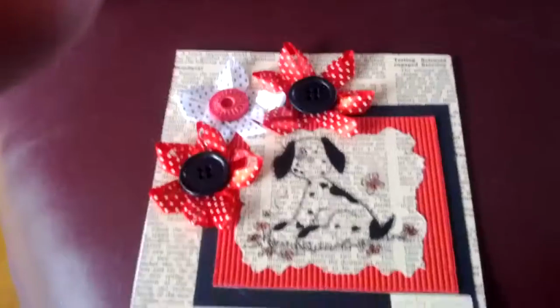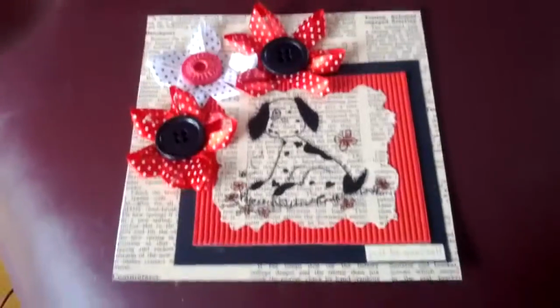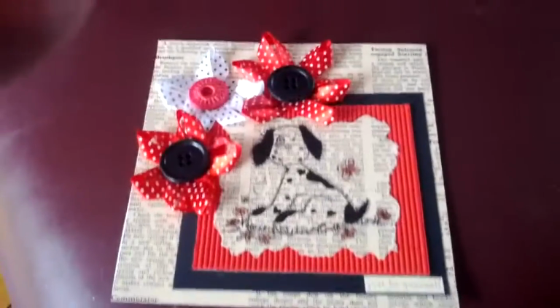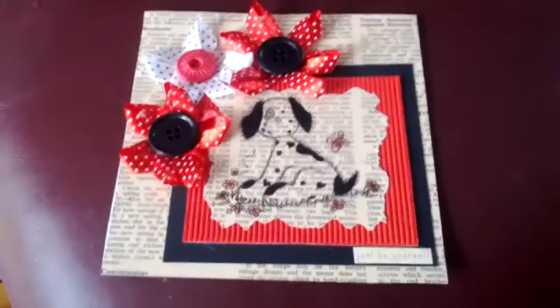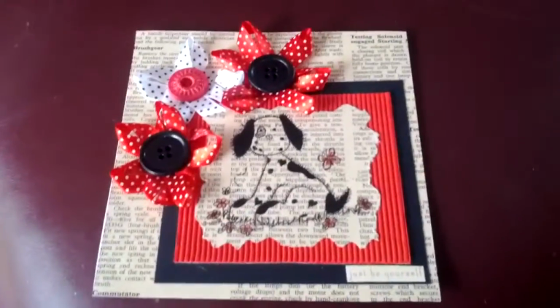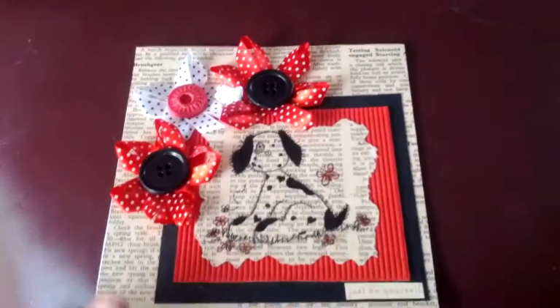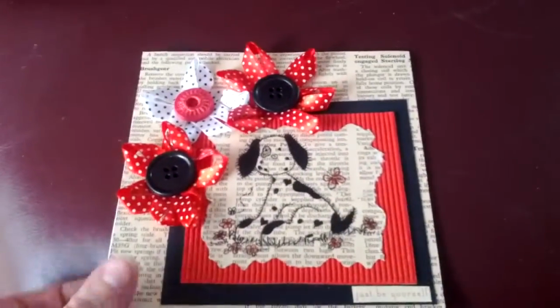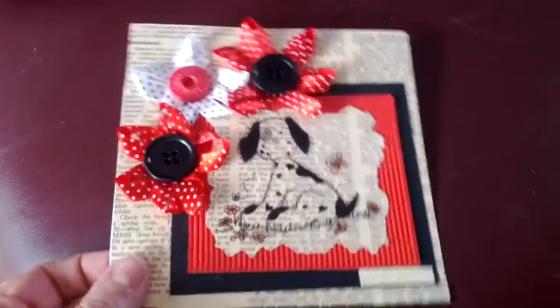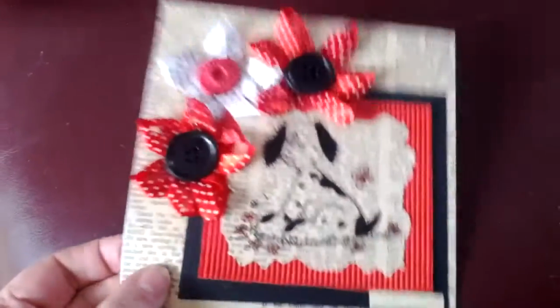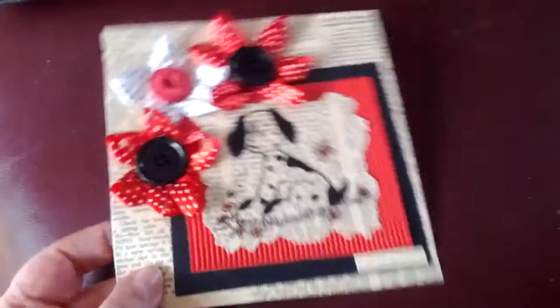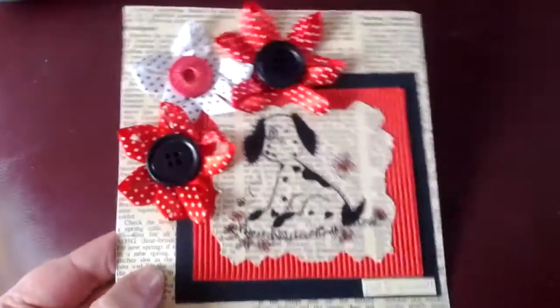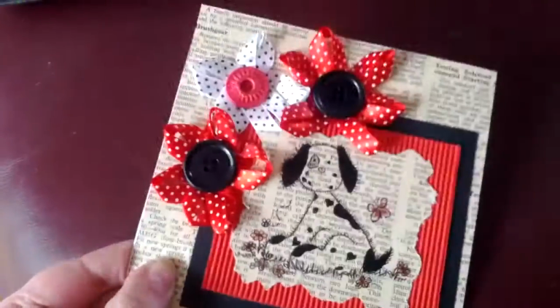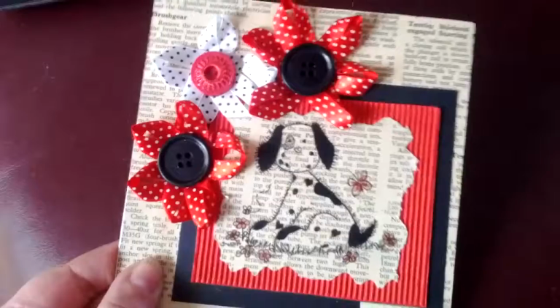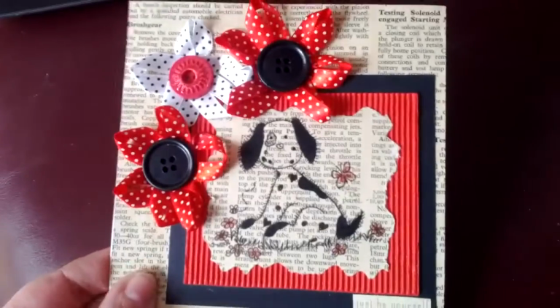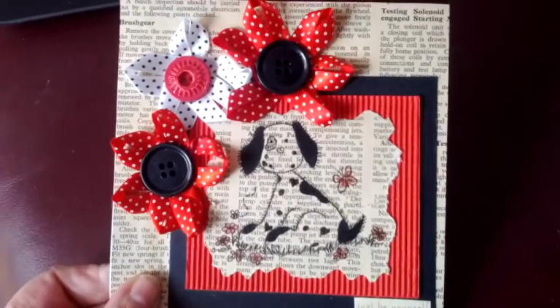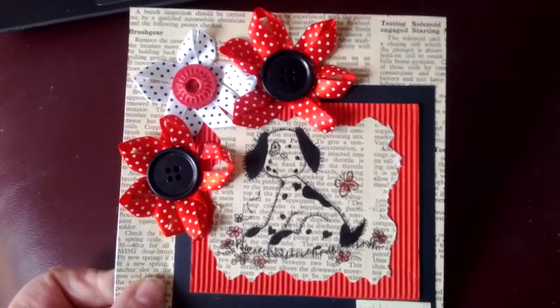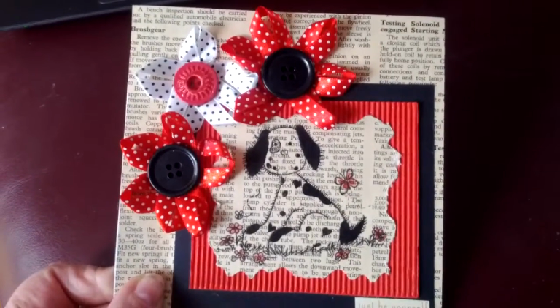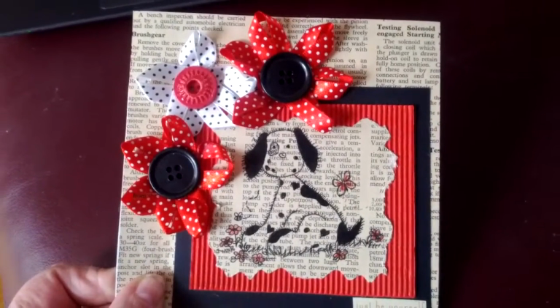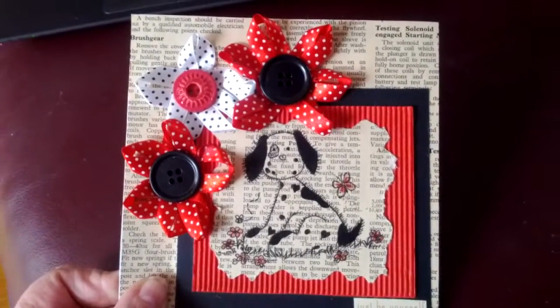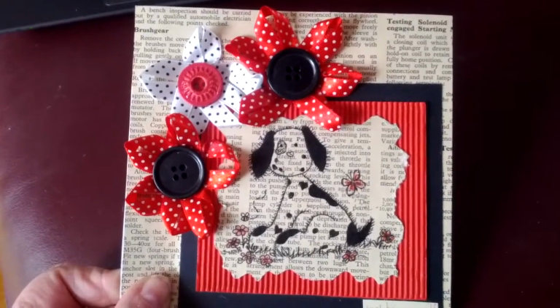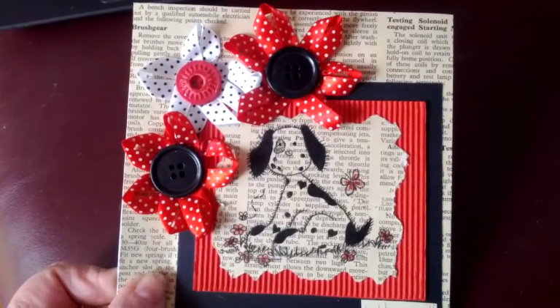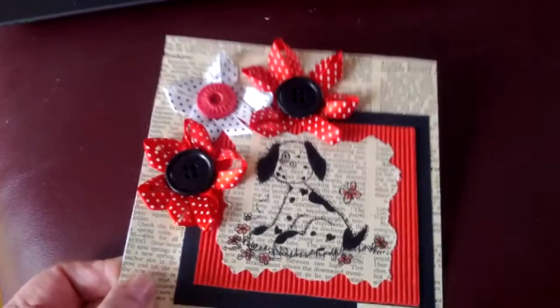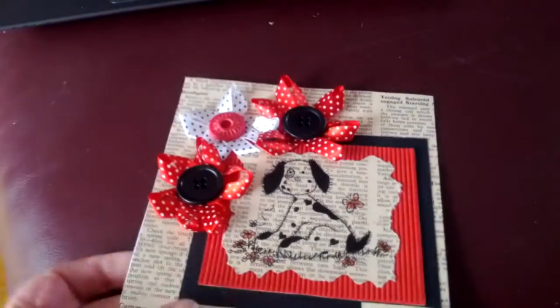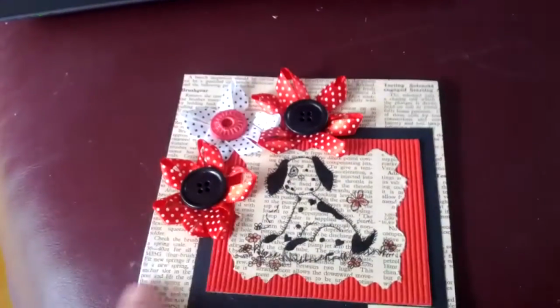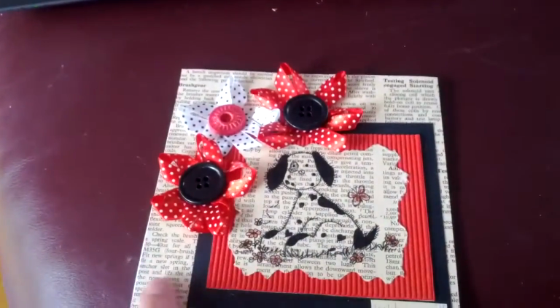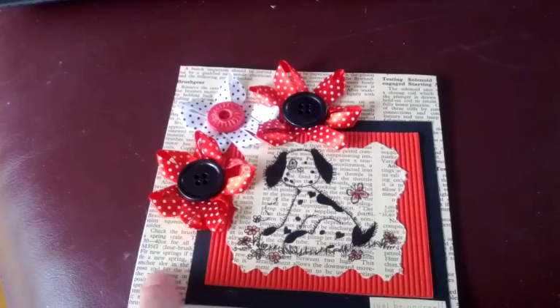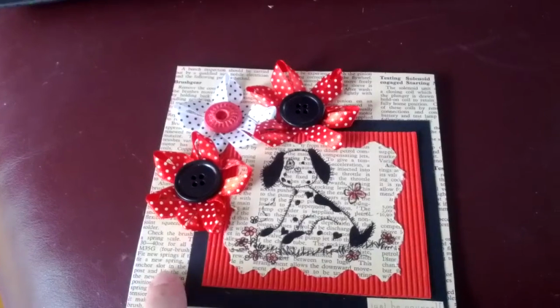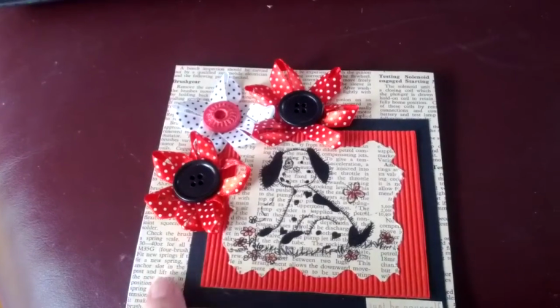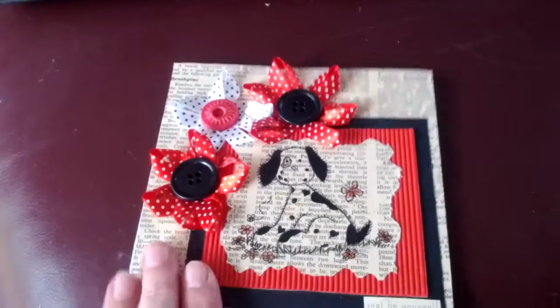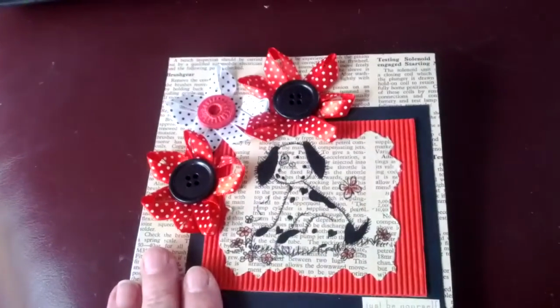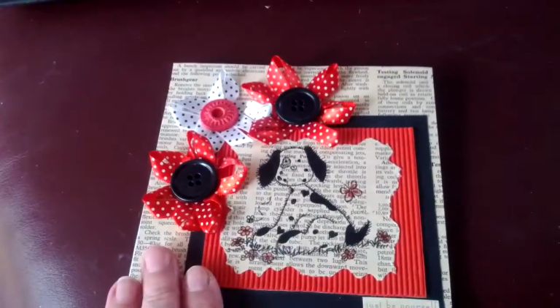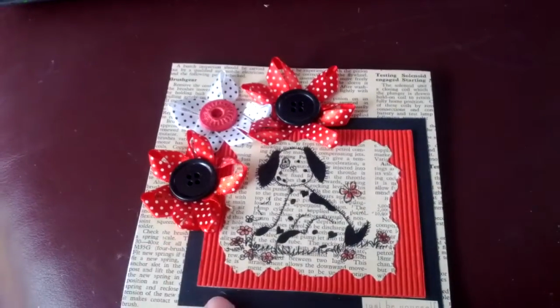I thought I'd show you this card I made a while ago. It was for a Somerset Studio challenge which was to use black, white and red. I used some old print from a car magazine that my father had given me.